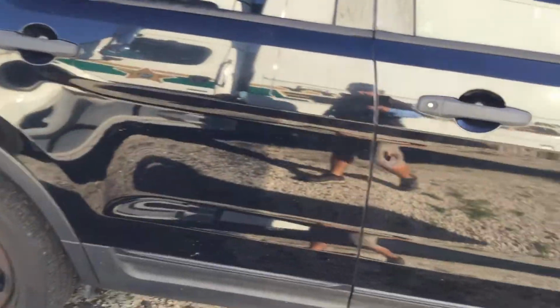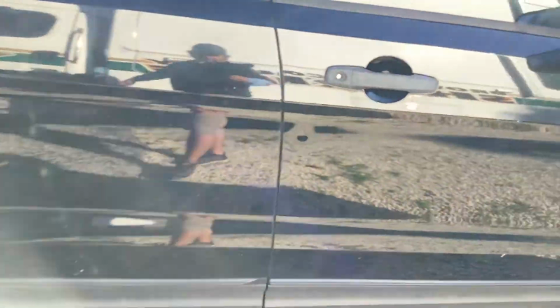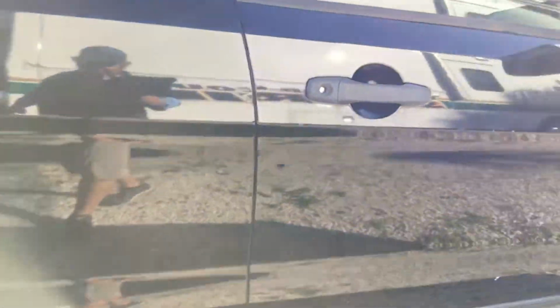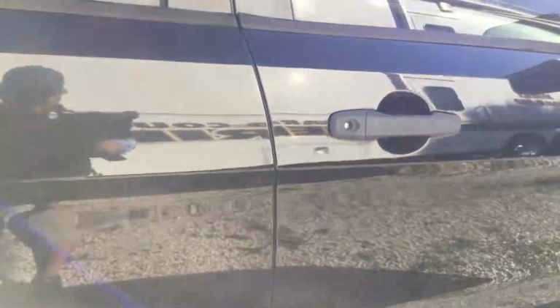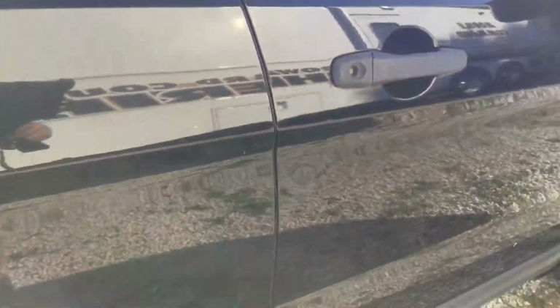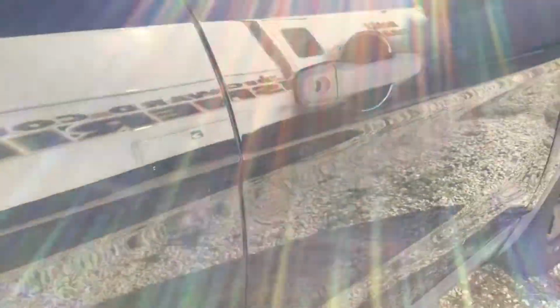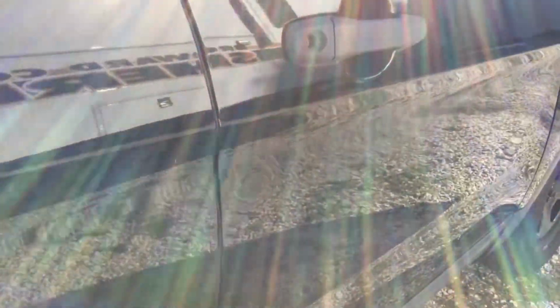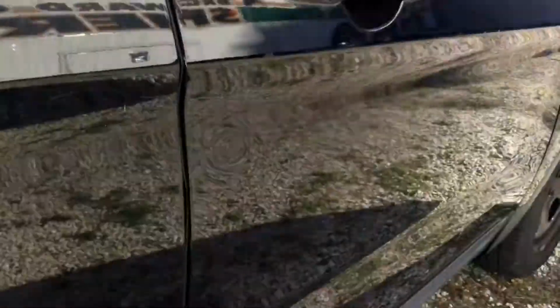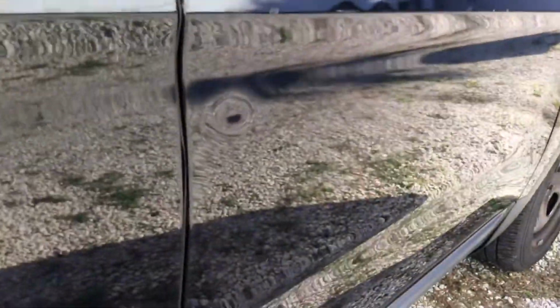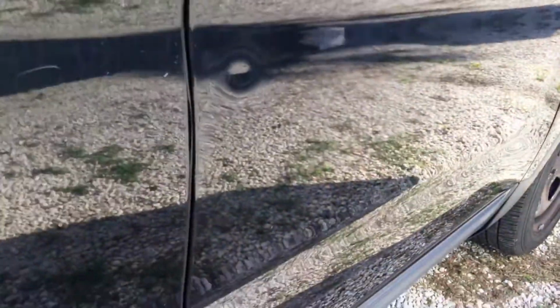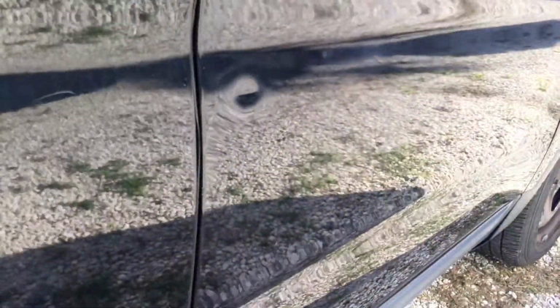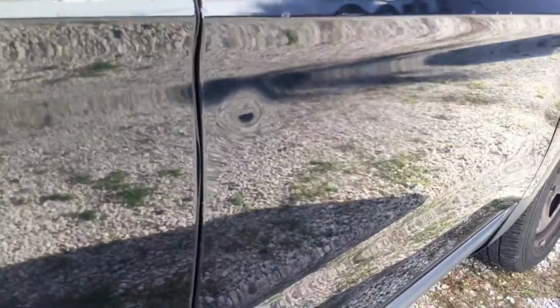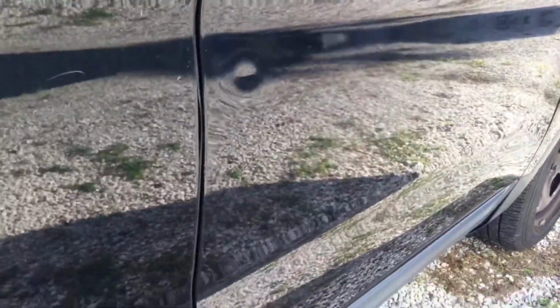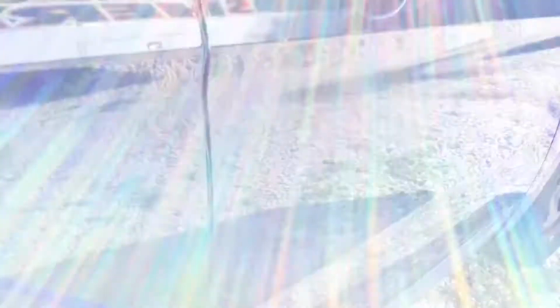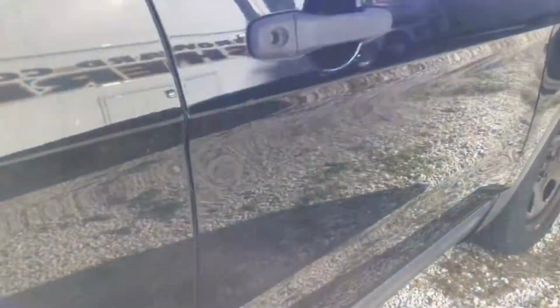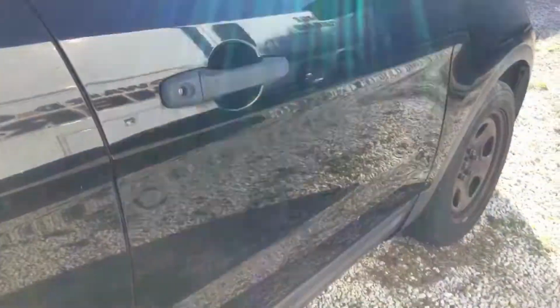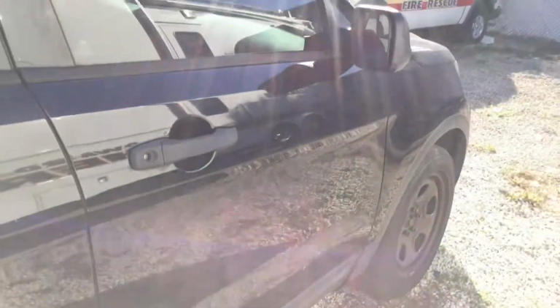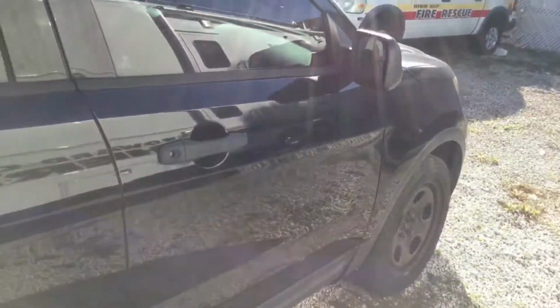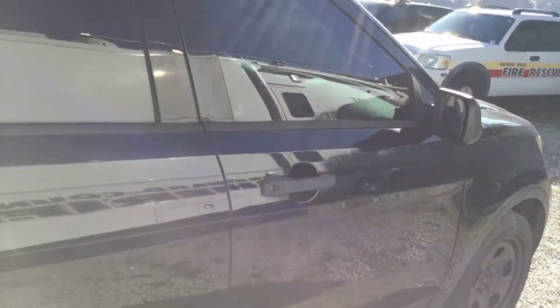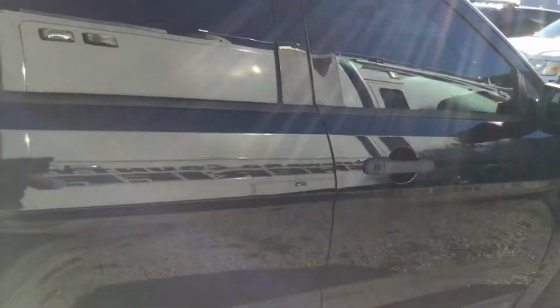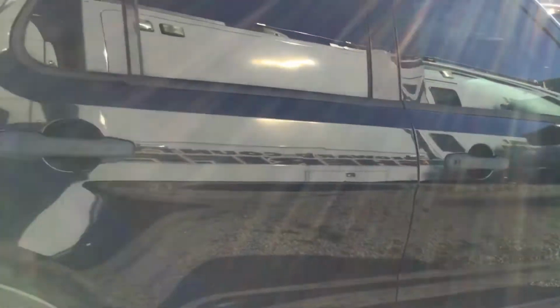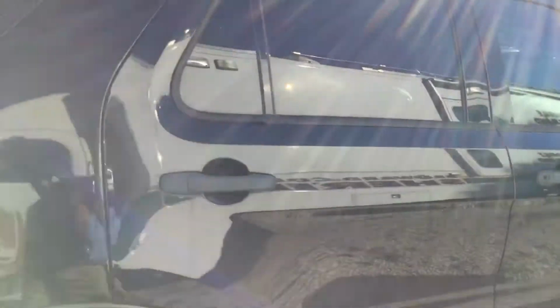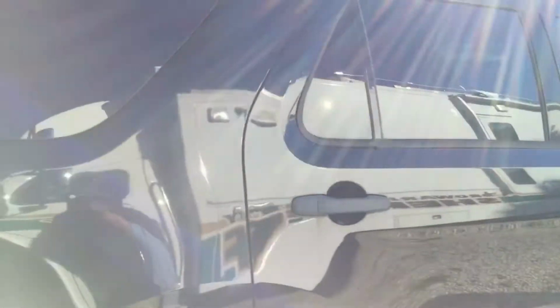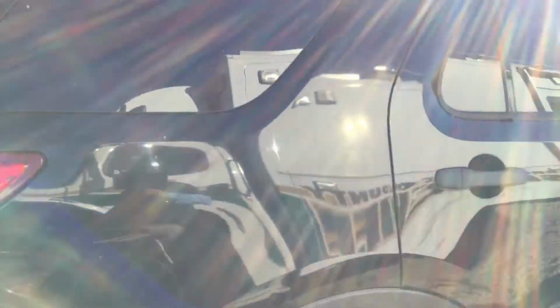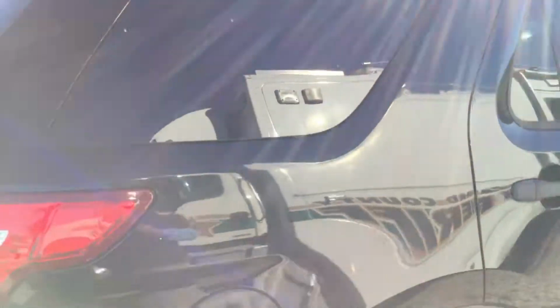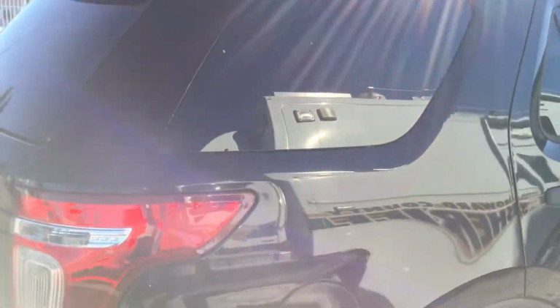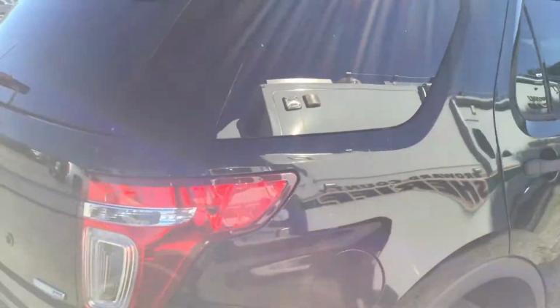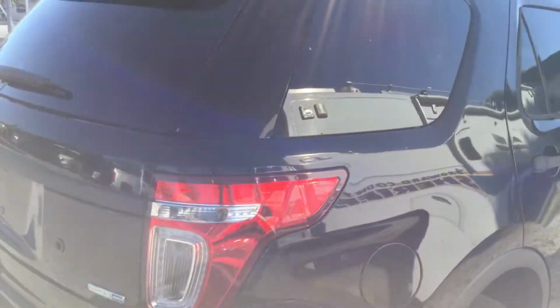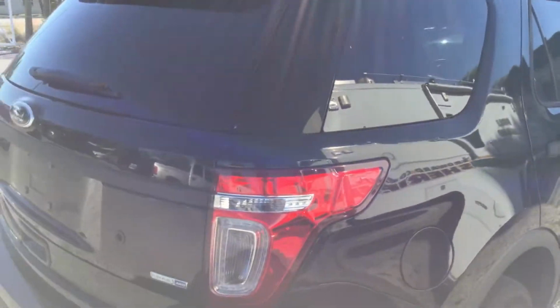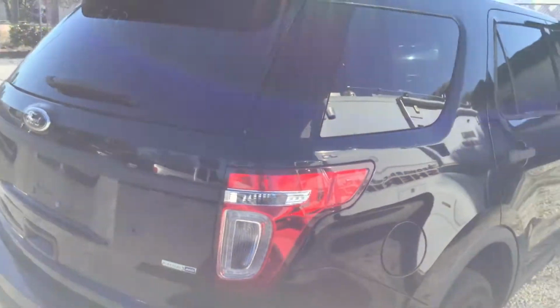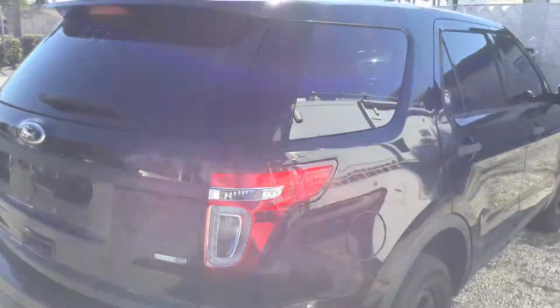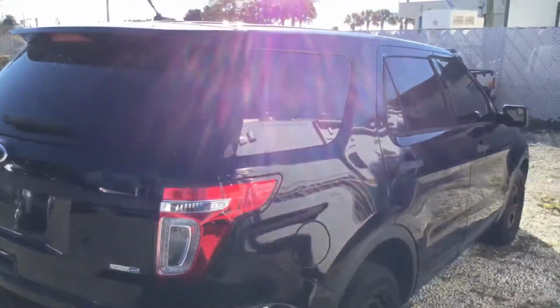The passenger door has a dent right here — looks like a hard door ding. It's got tinted windows. The body is nice and straight.